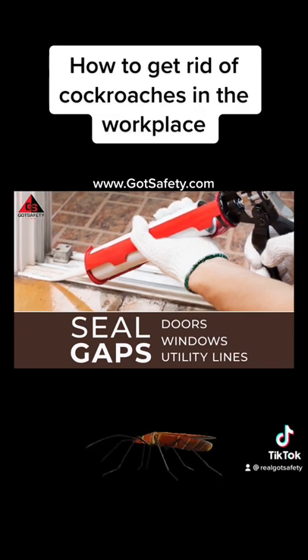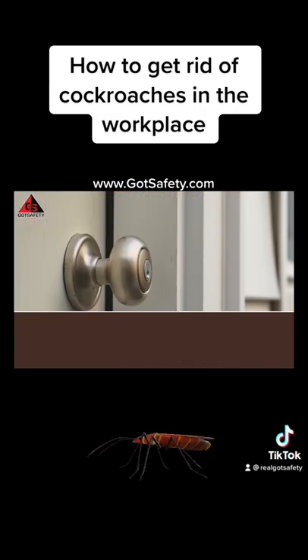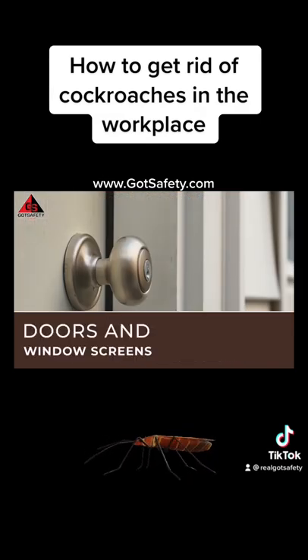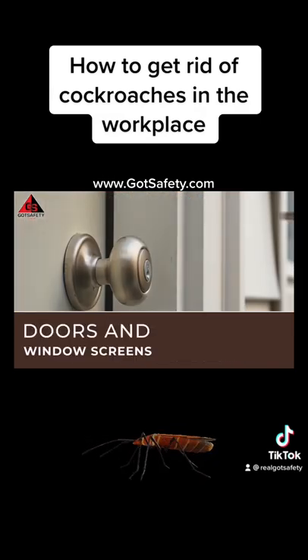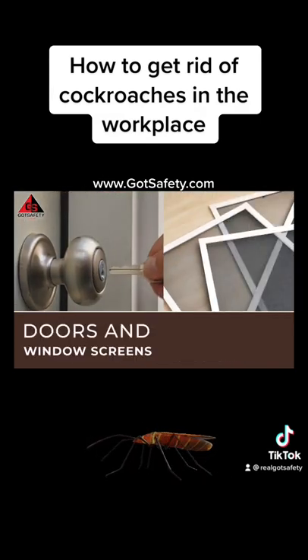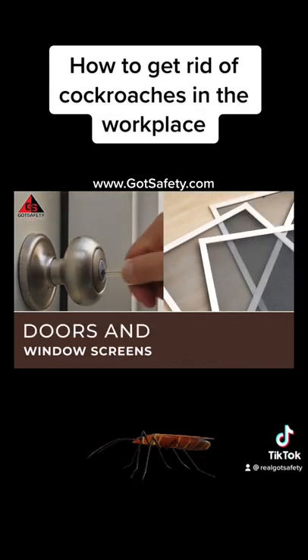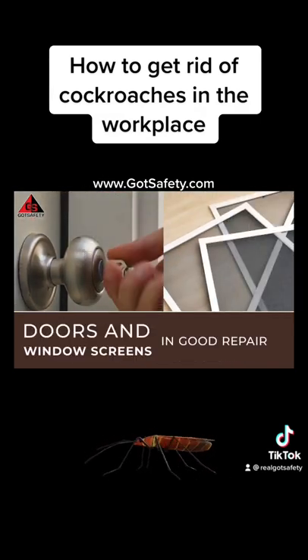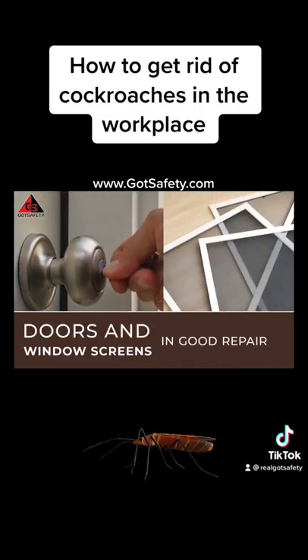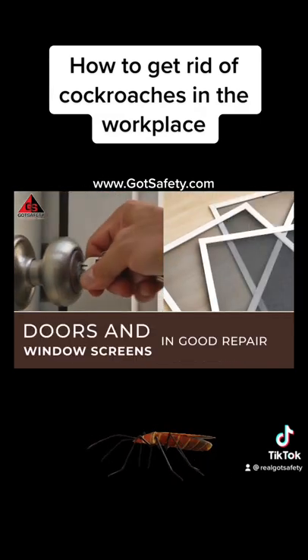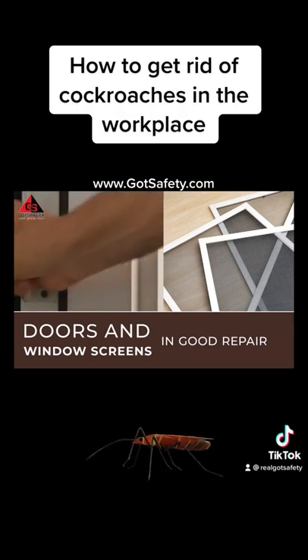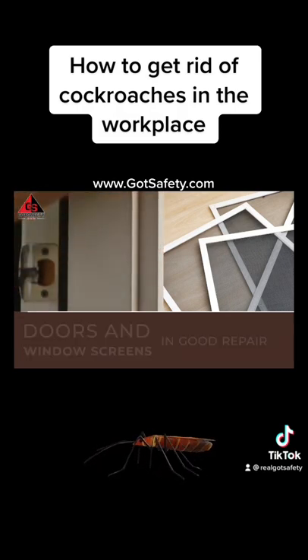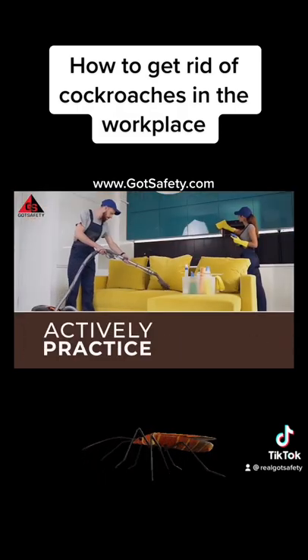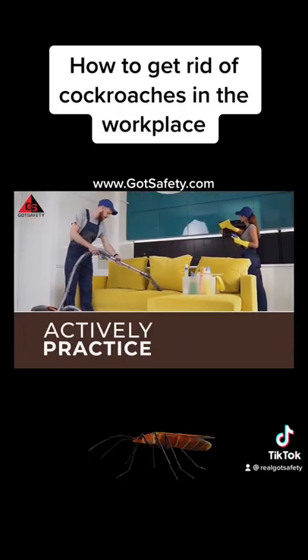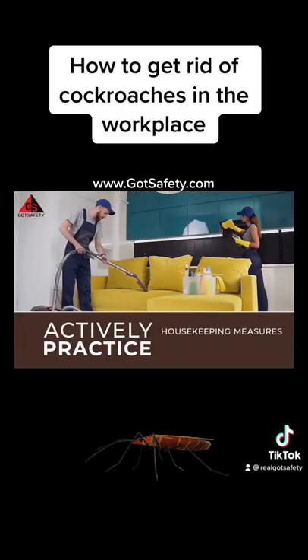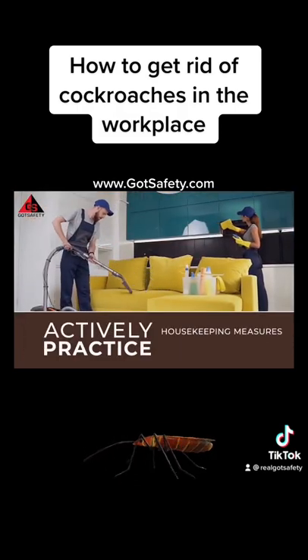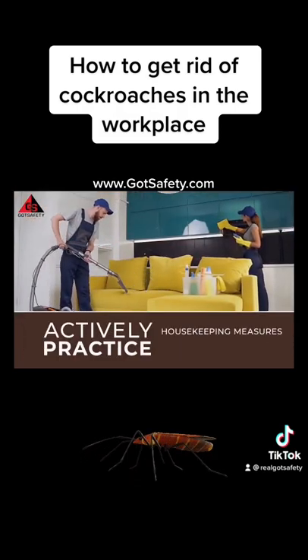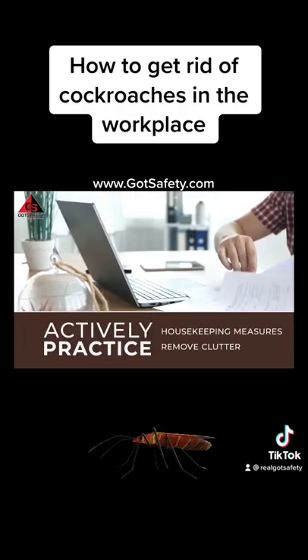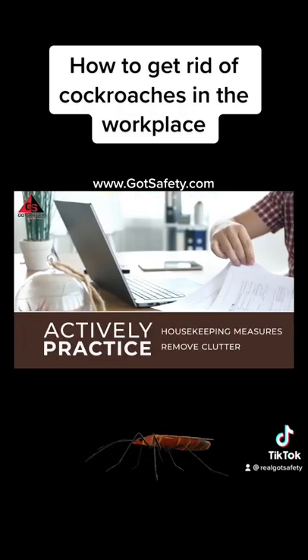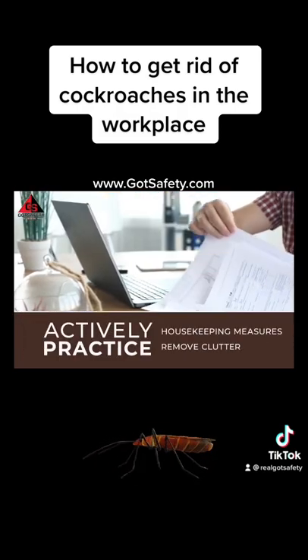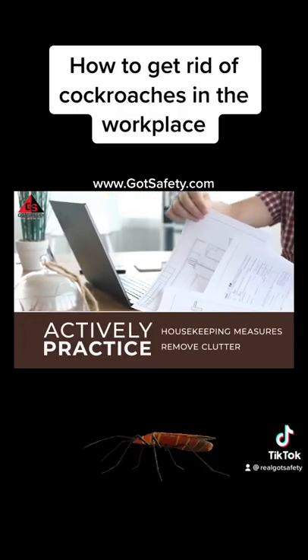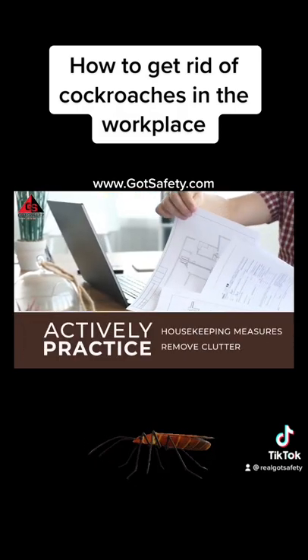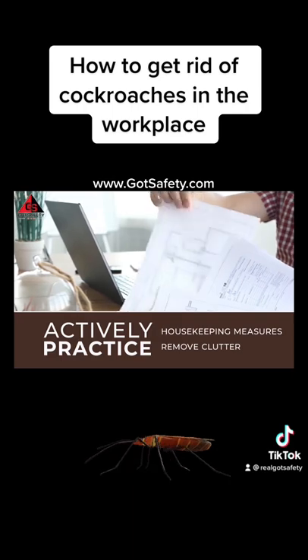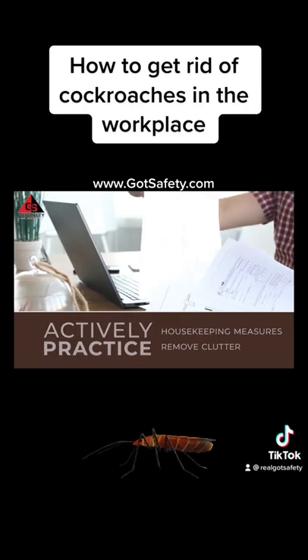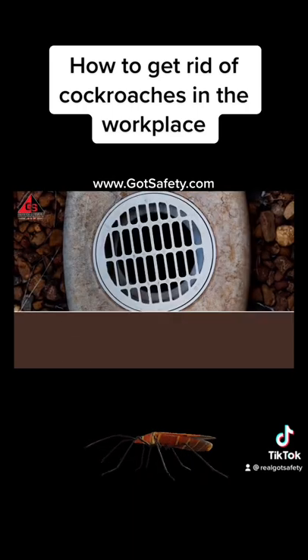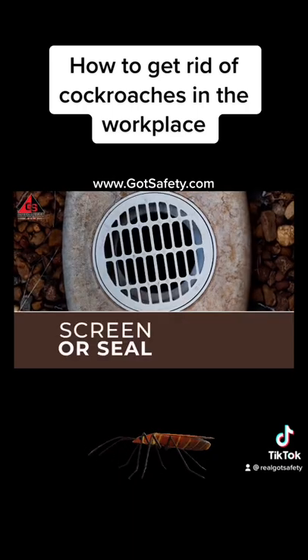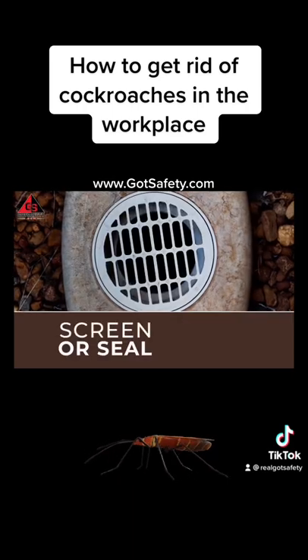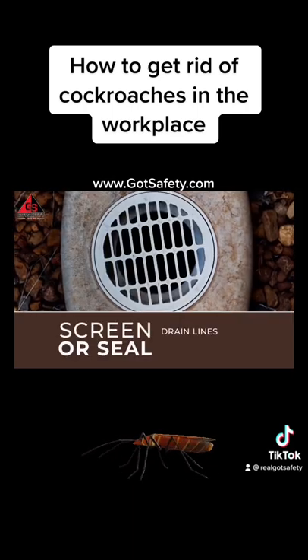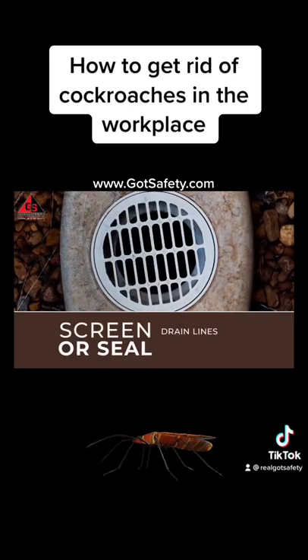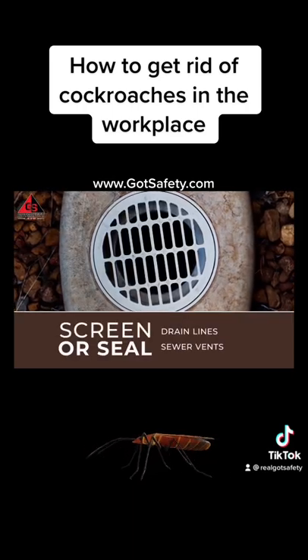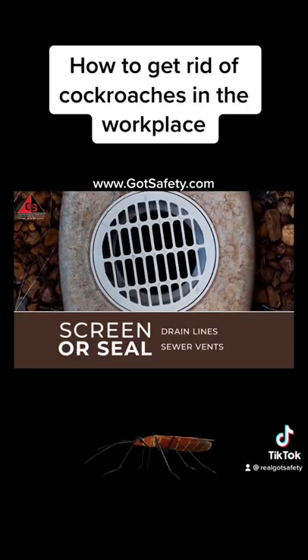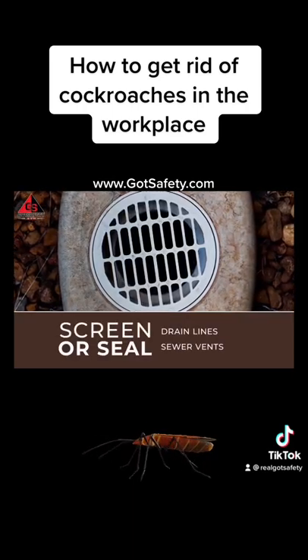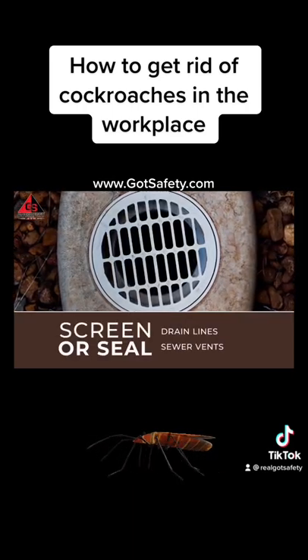Keep doors and window screens in good repair. Actively practice housekeeping measures and remove indoor and outdoor clutter. Screen or seal drain lines and sewer vents that lead to the building.